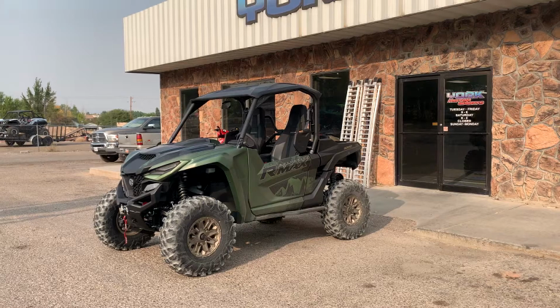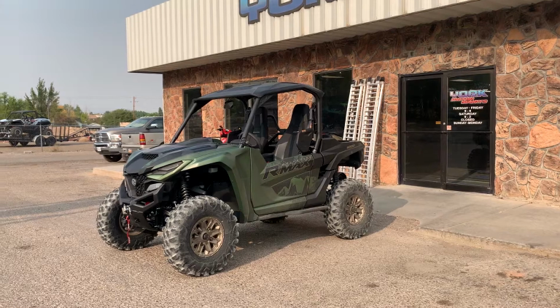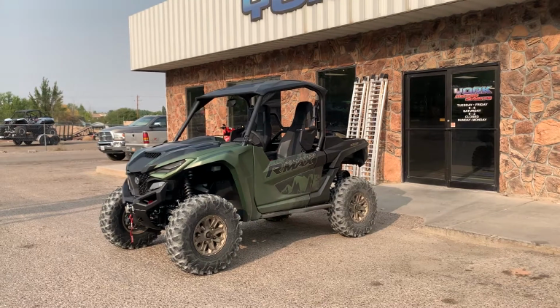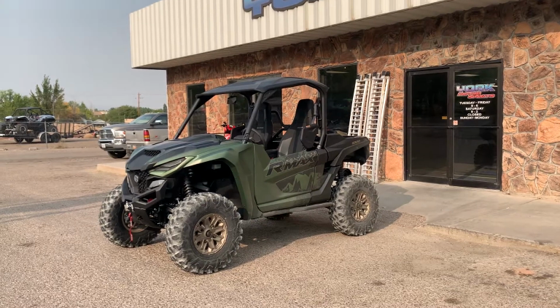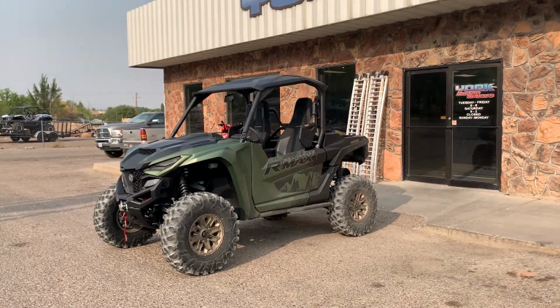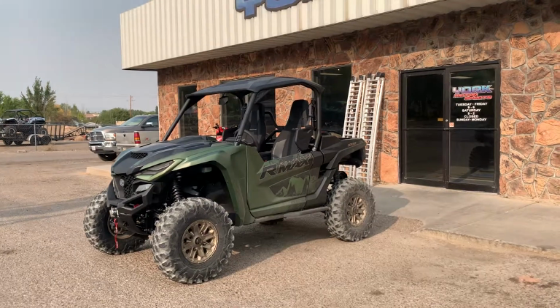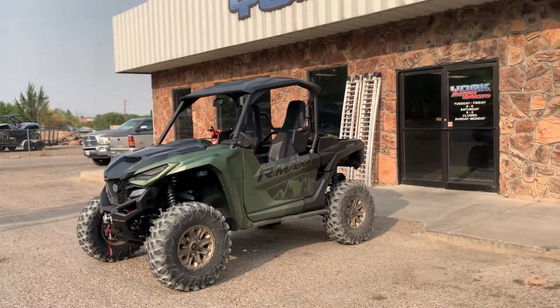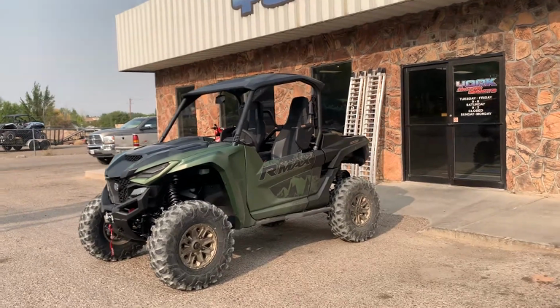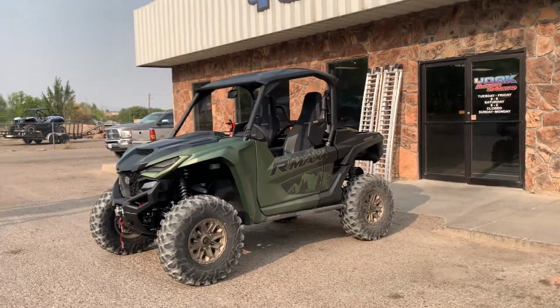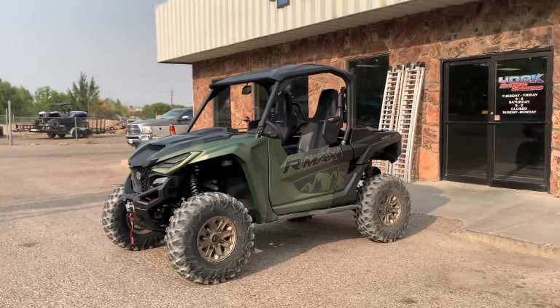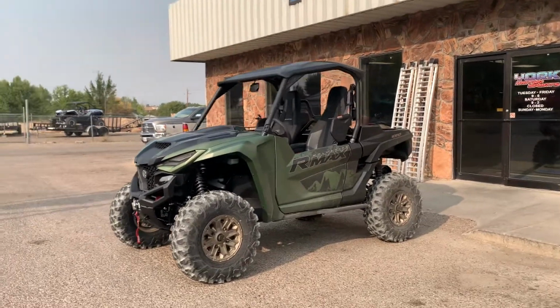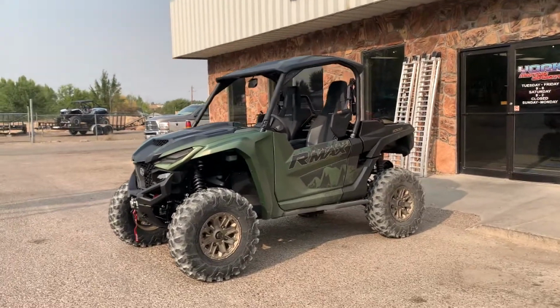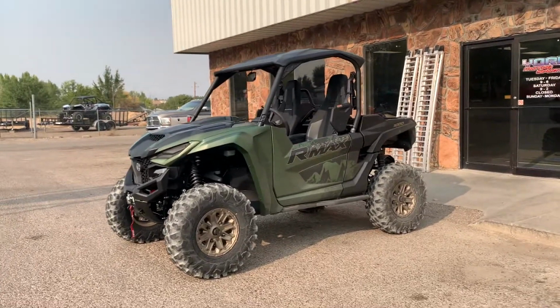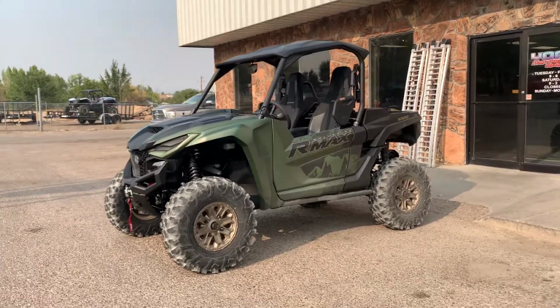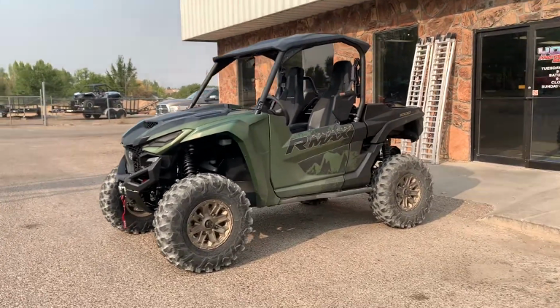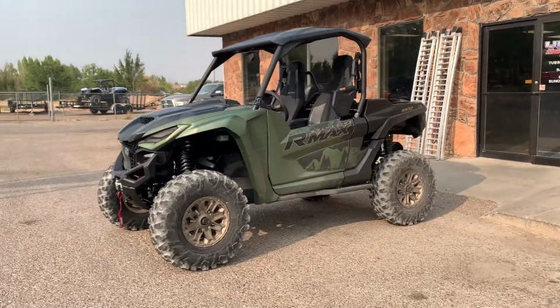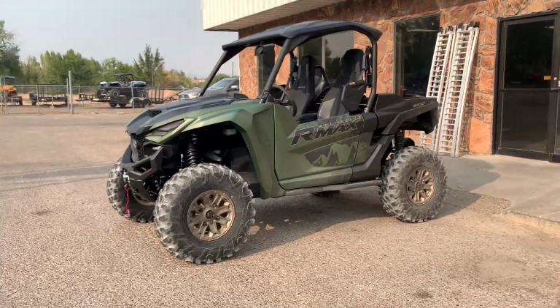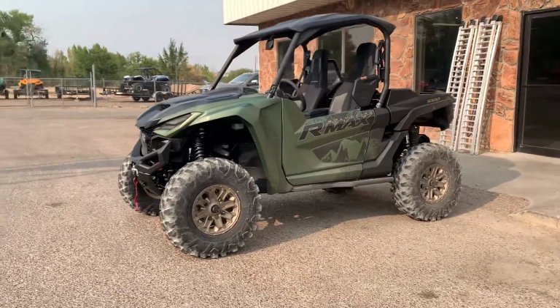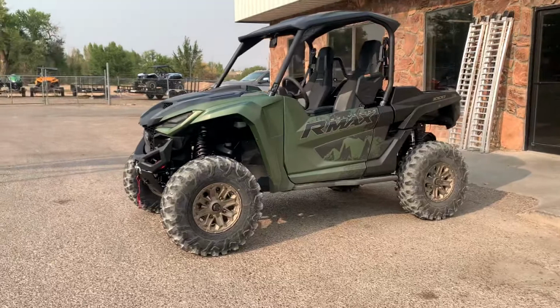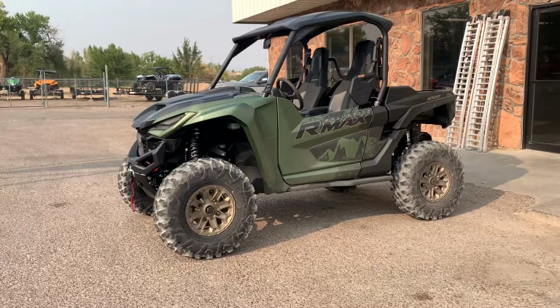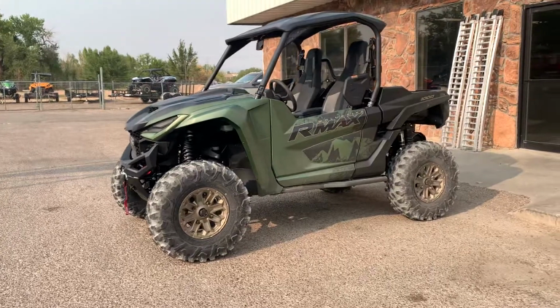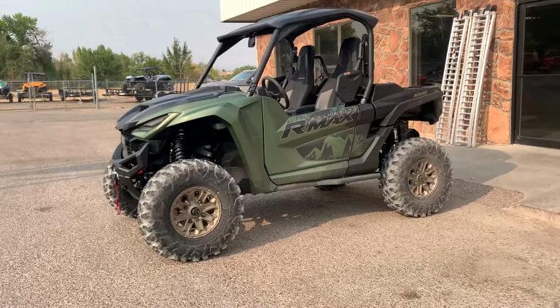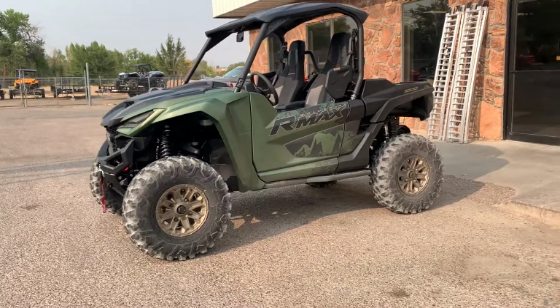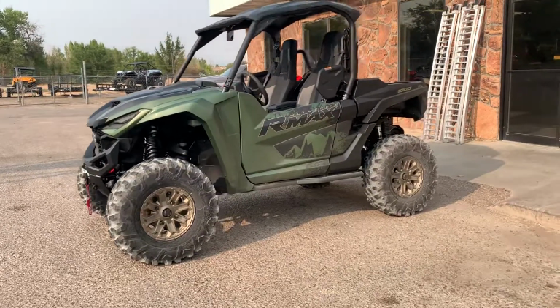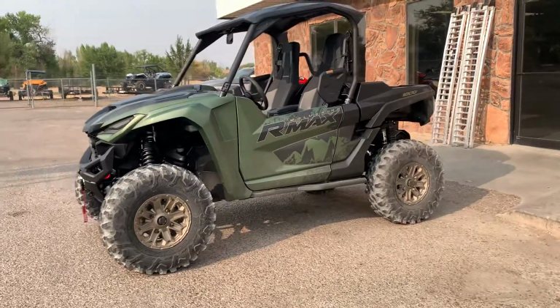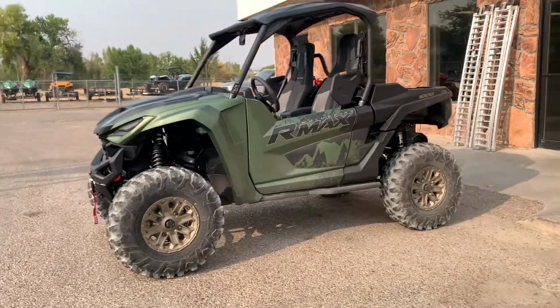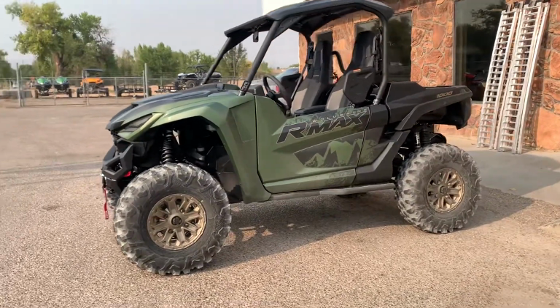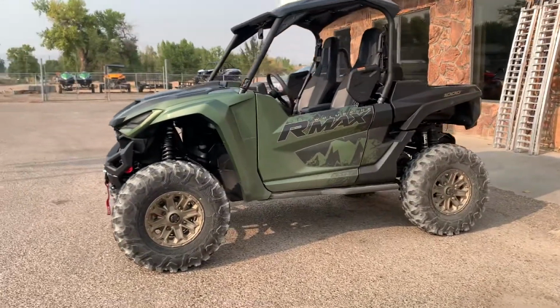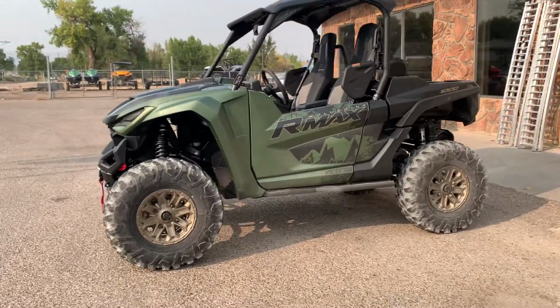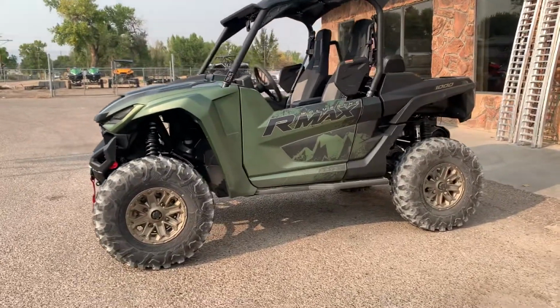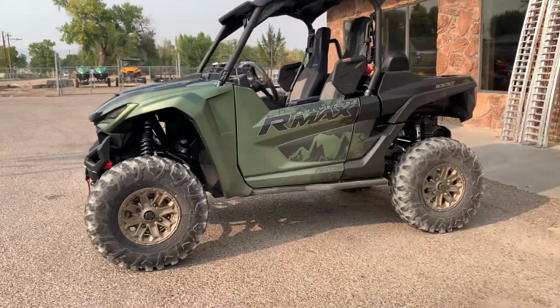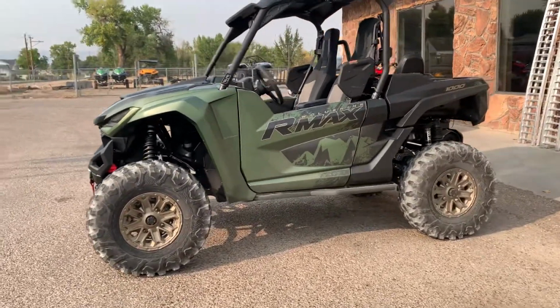Hello, my people. Look what showed up. Oh my gosh, super excited. The new Armax 1000 two seater XTR.